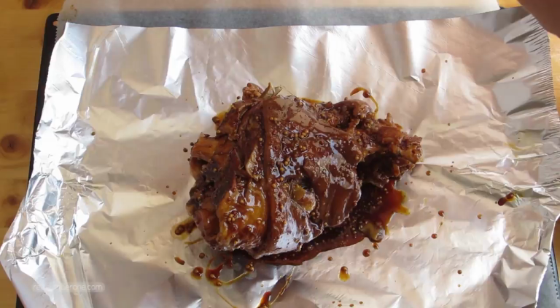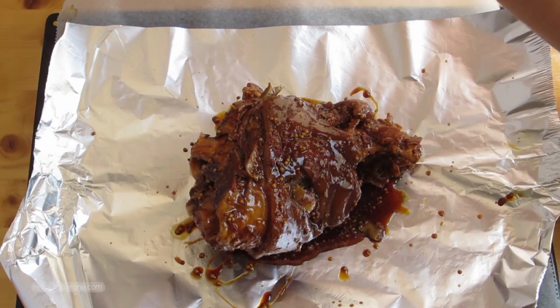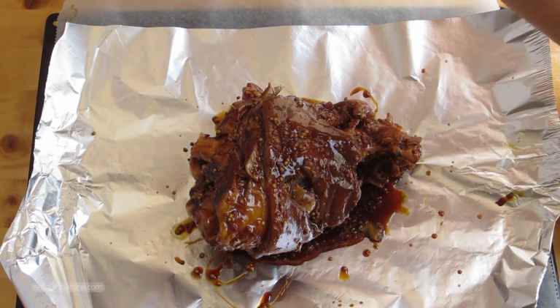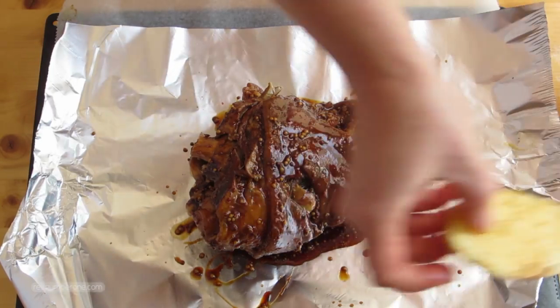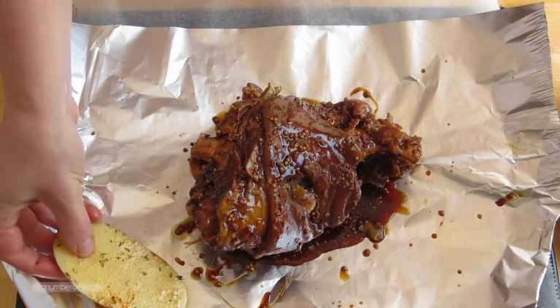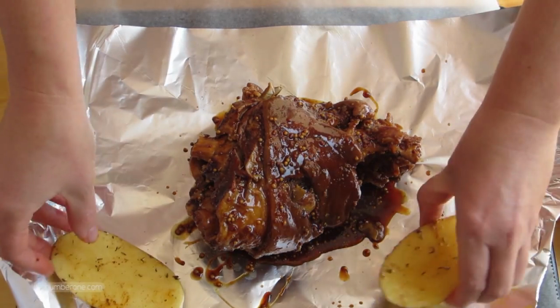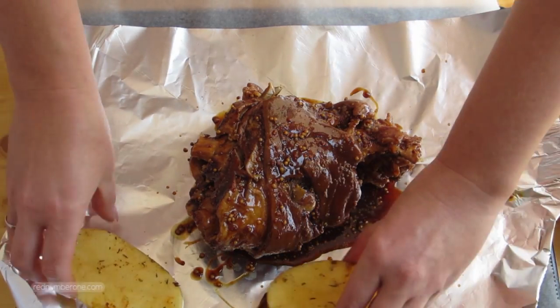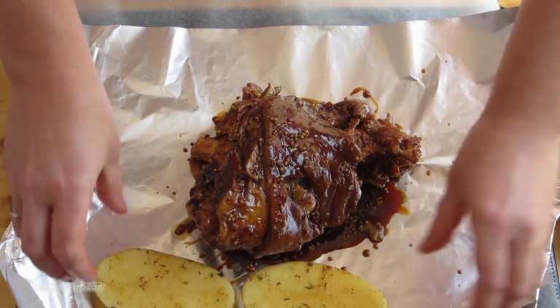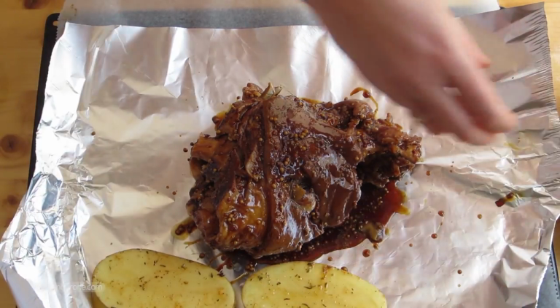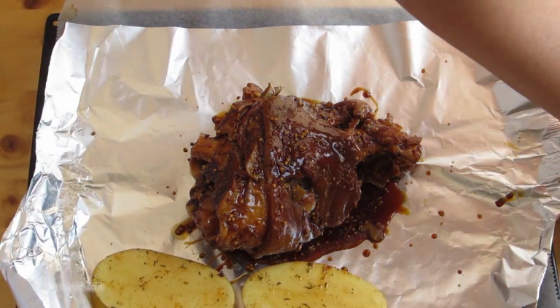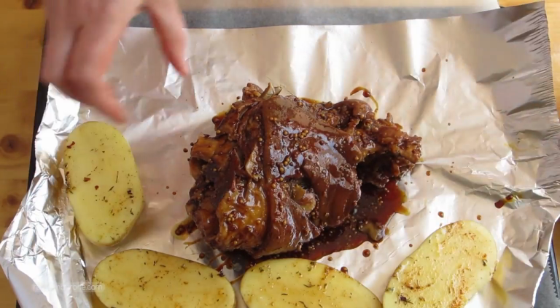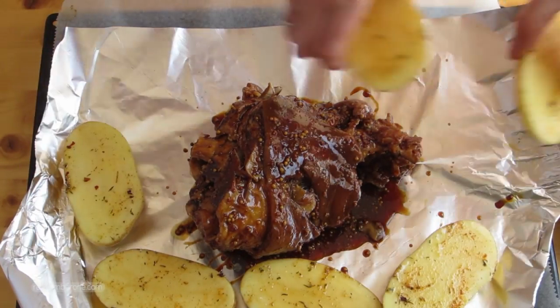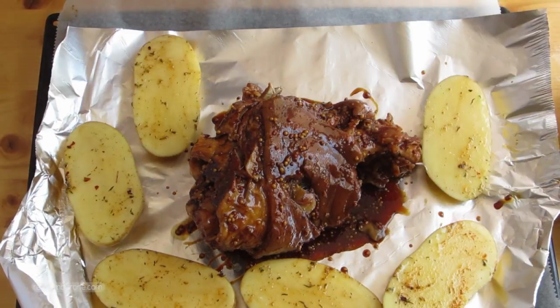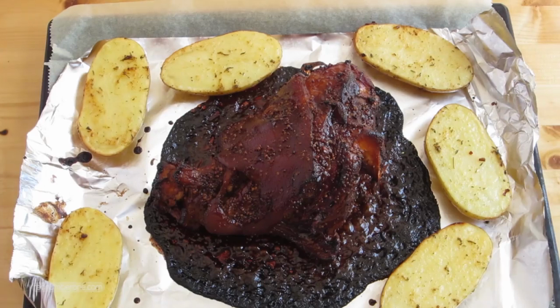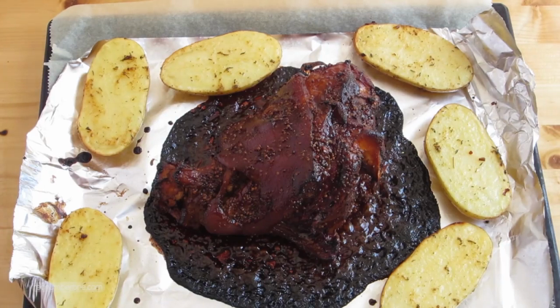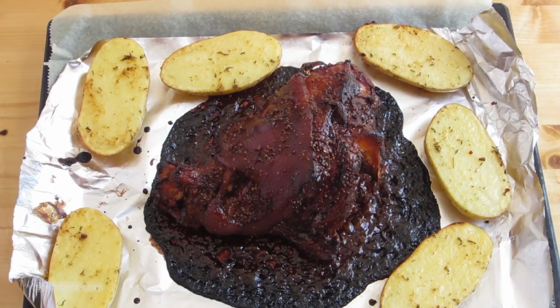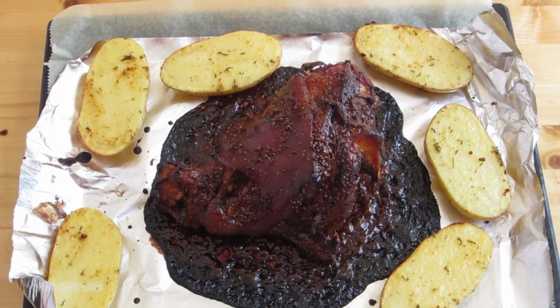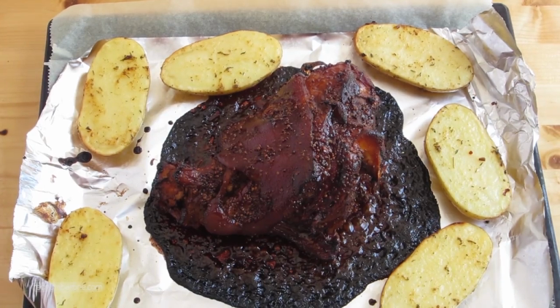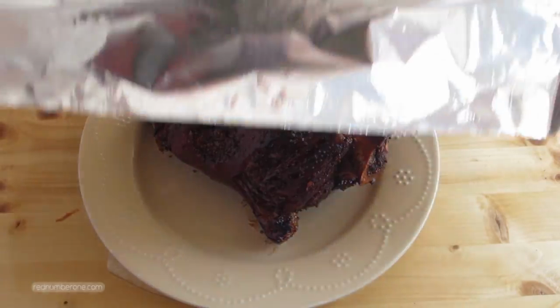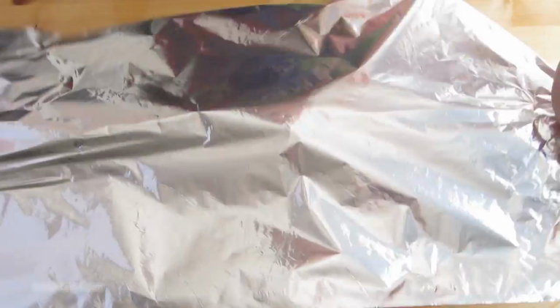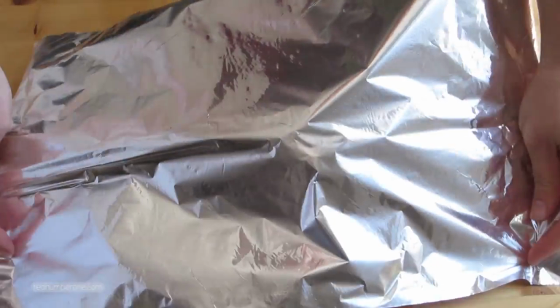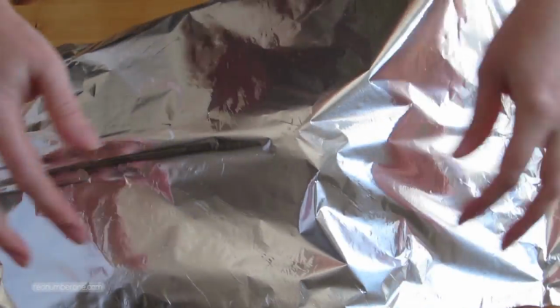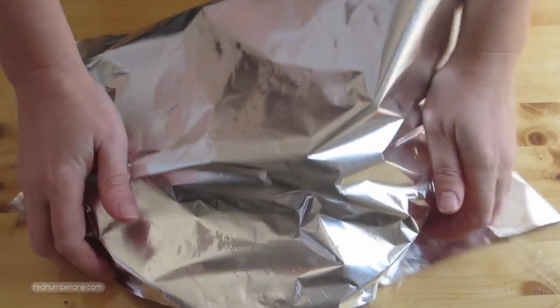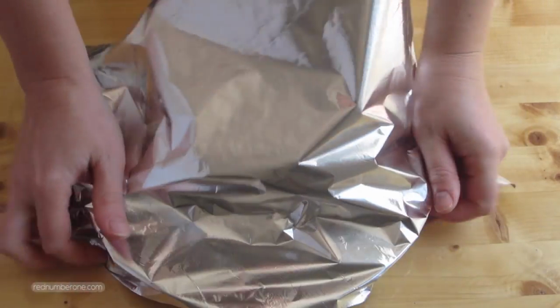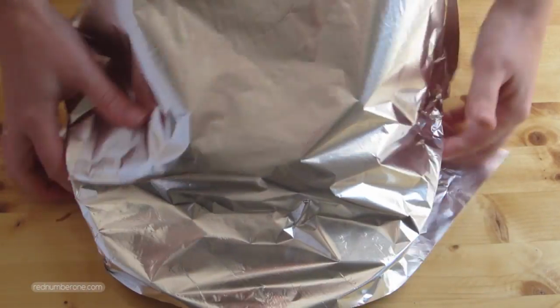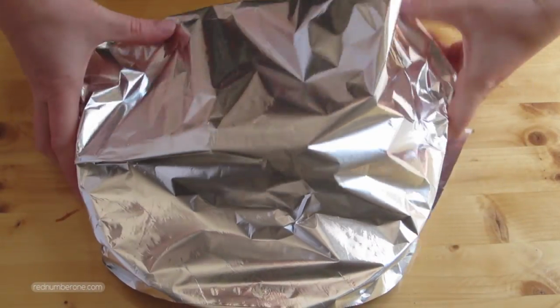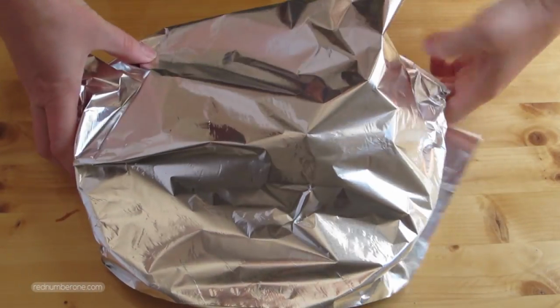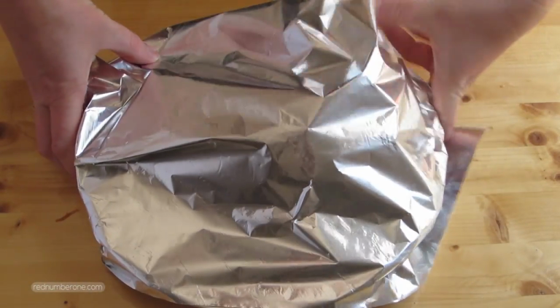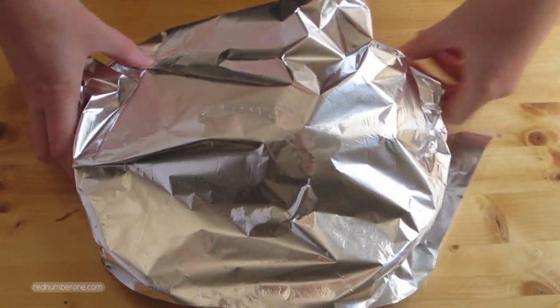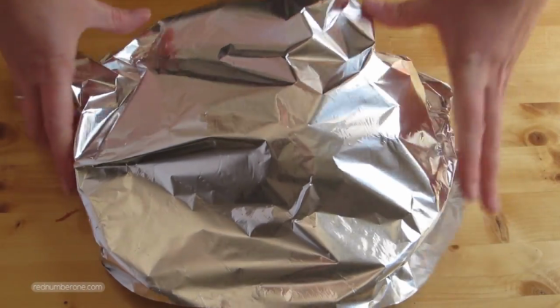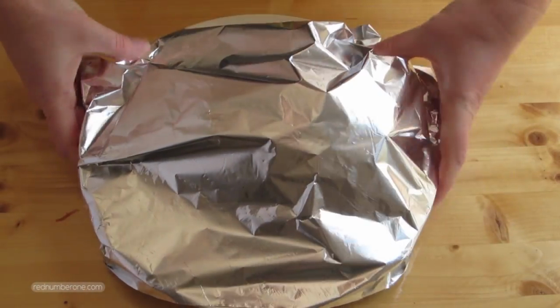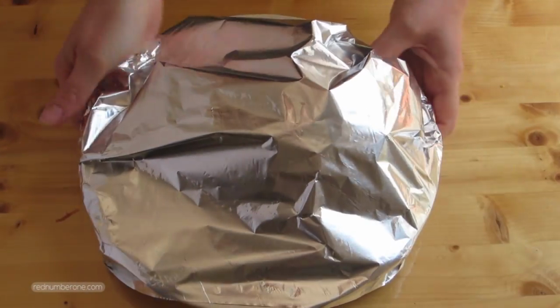You can also put potatoes in the oven tray with the pork knuckle to use as a garnish. Bake for about 20-30 minutes until brown and crispy. Then carefully wrap the pork knuckle with foil and let it rest for 10 minutes.